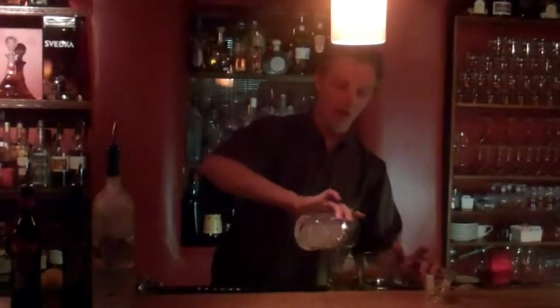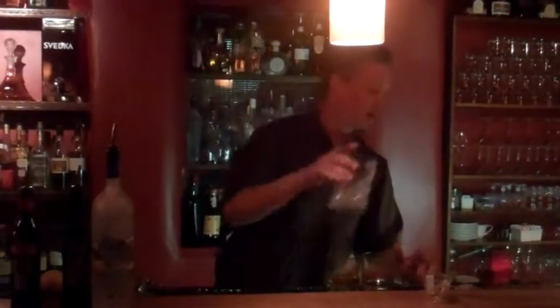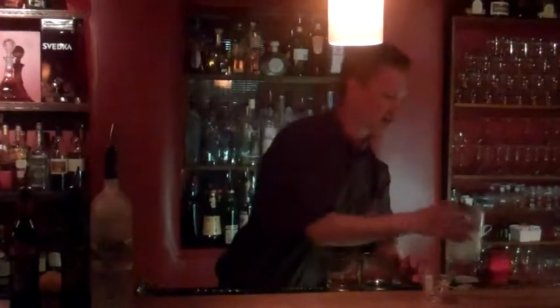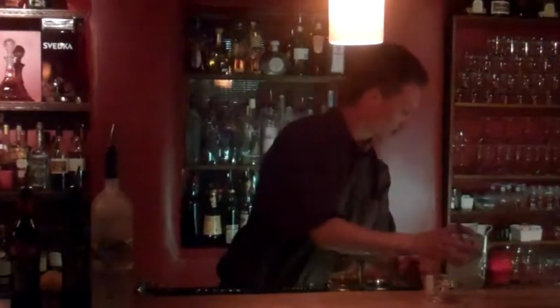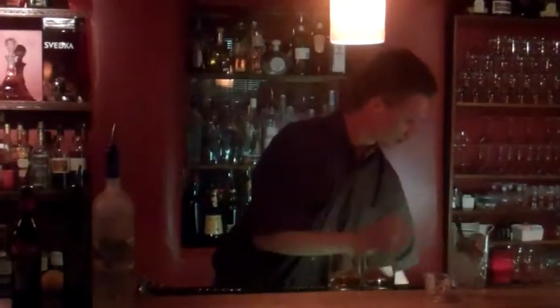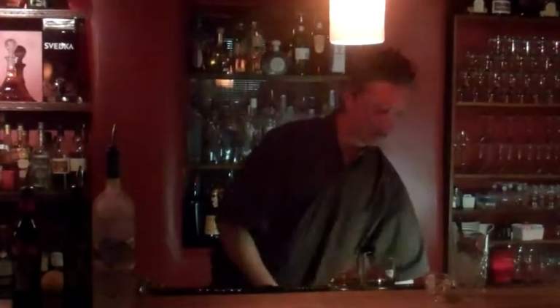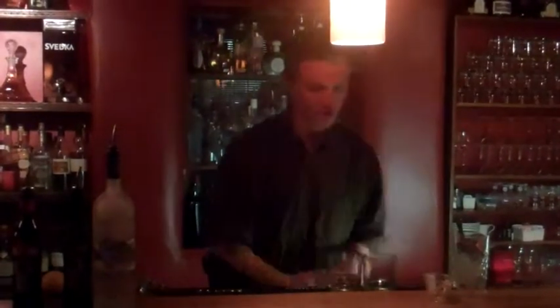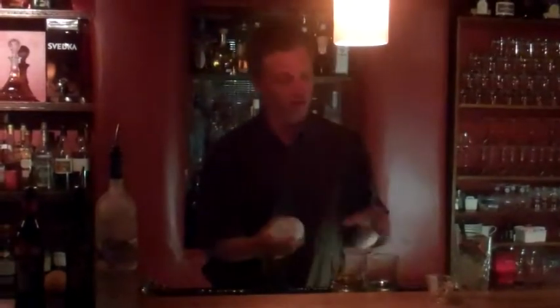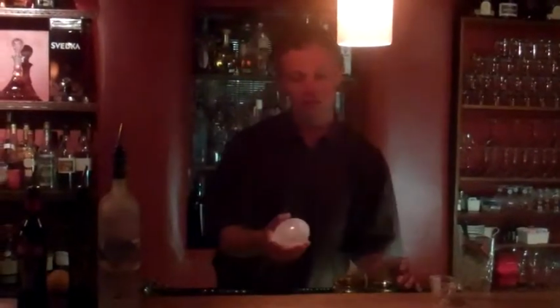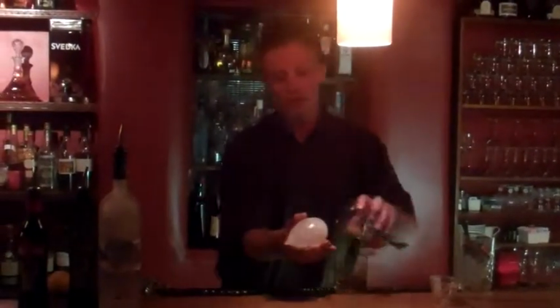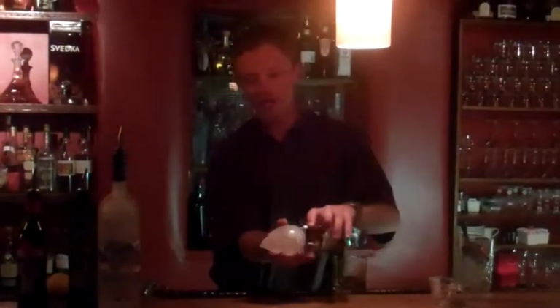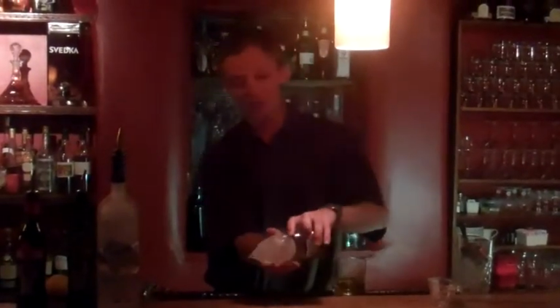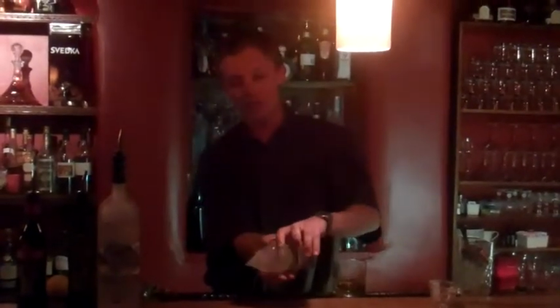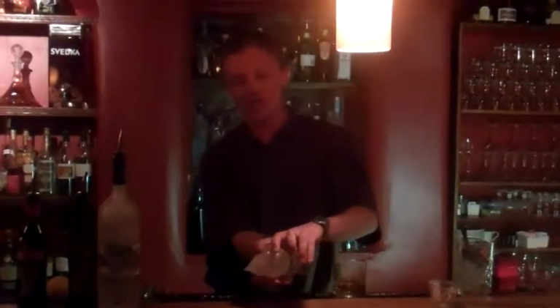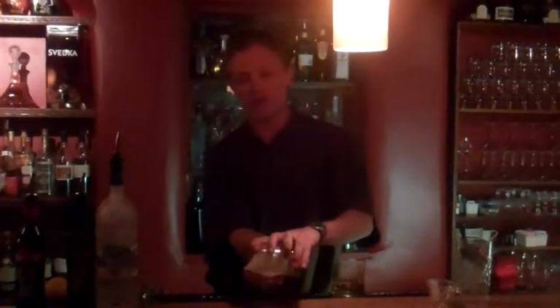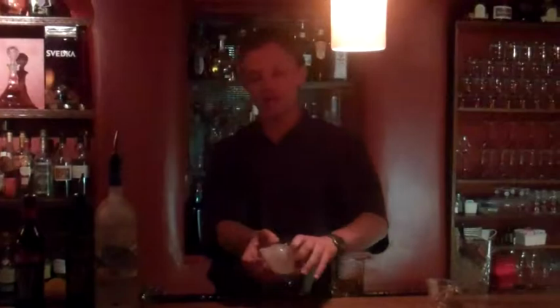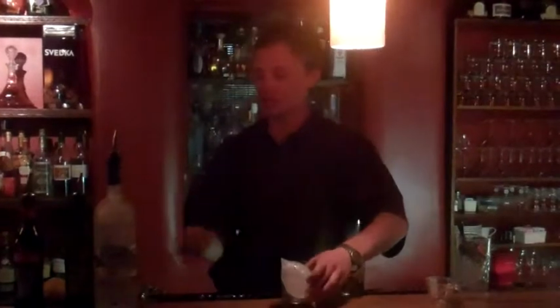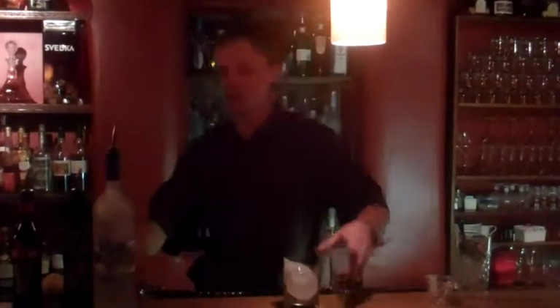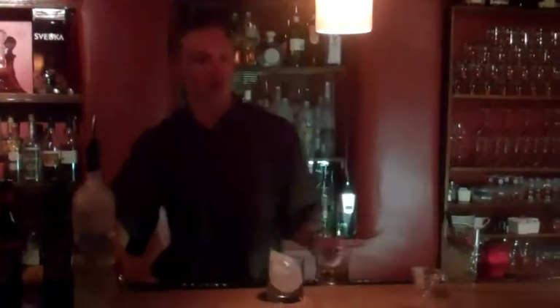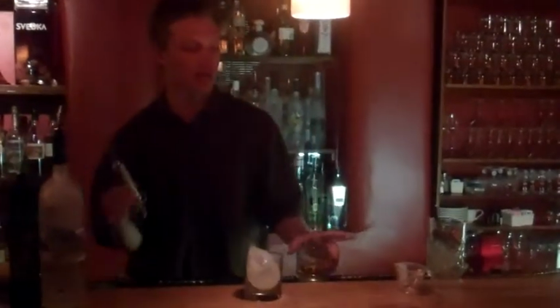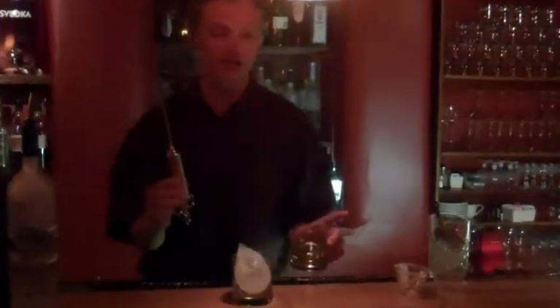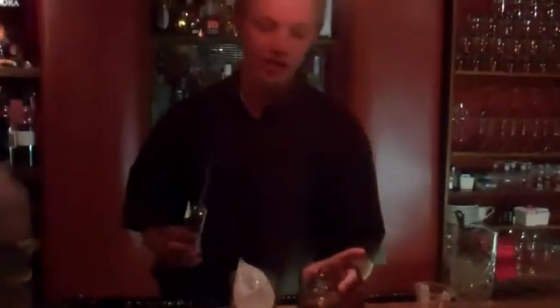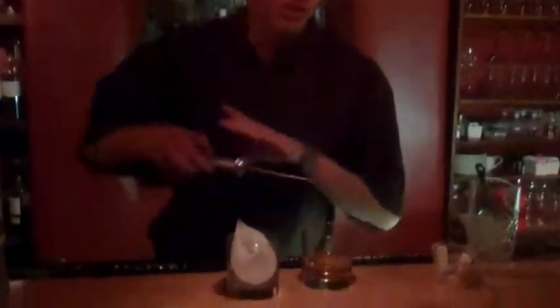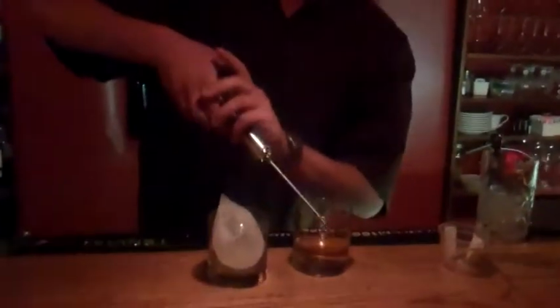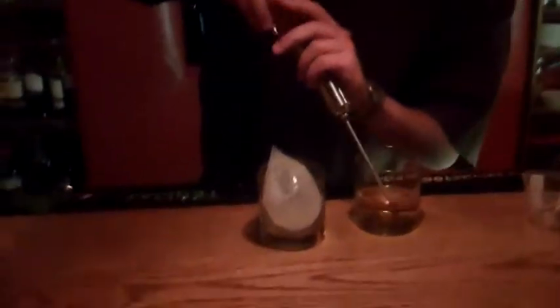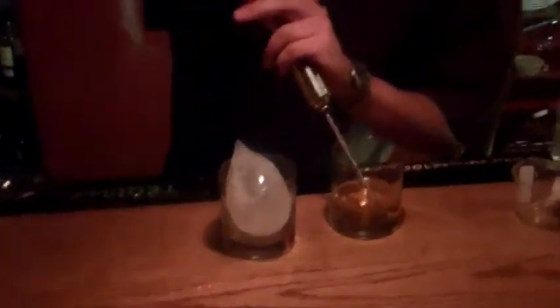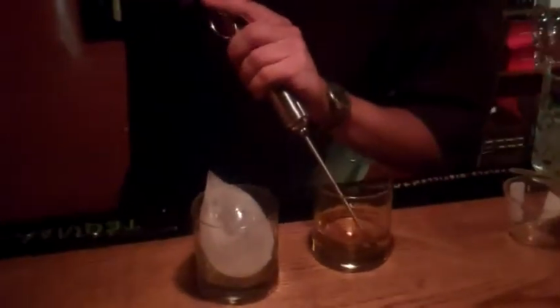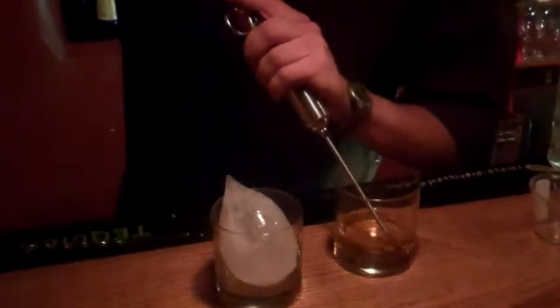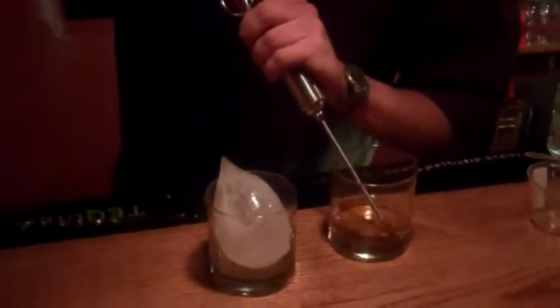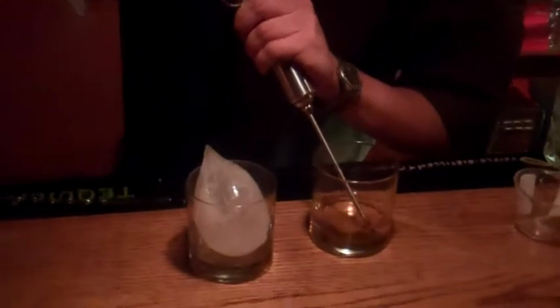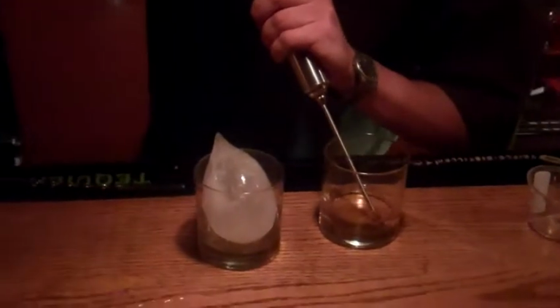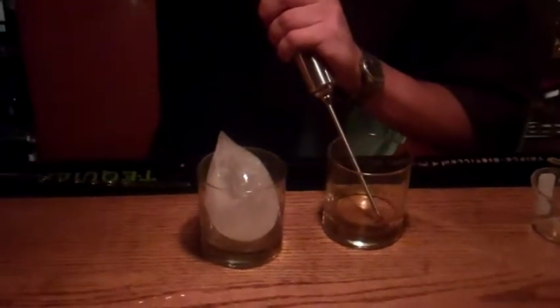Once you have your cocktail stirred, you are ready for your sphere. Take your sphere, put it in your rocks glass, and take your syringe to inject your martini into the sphere.